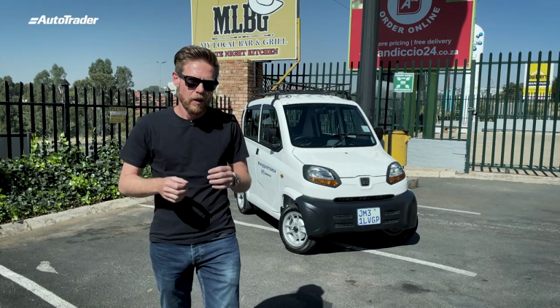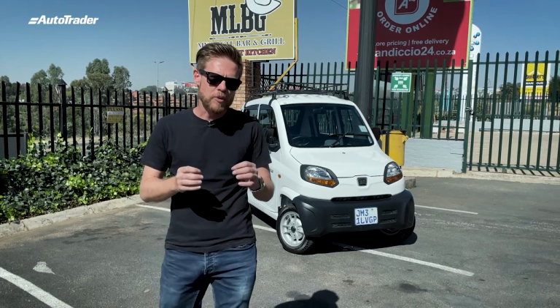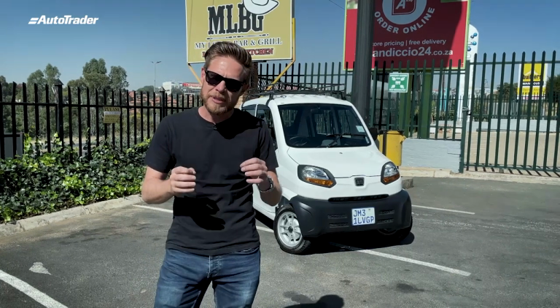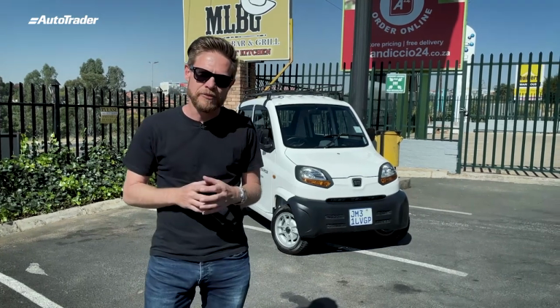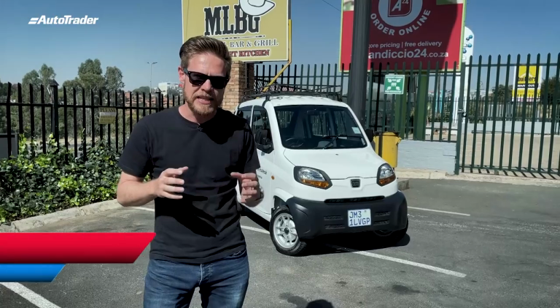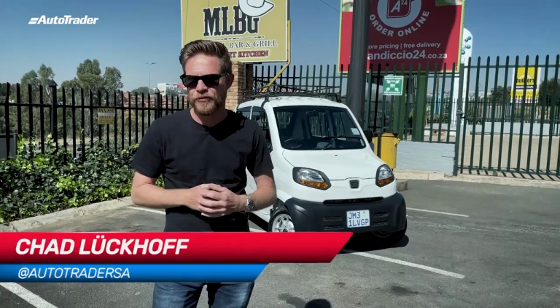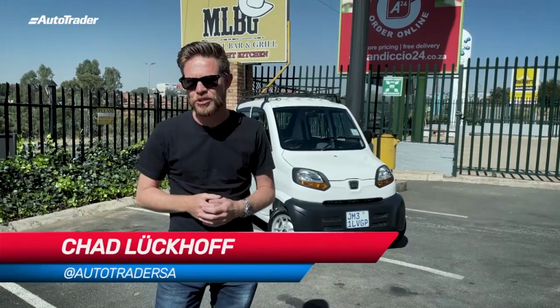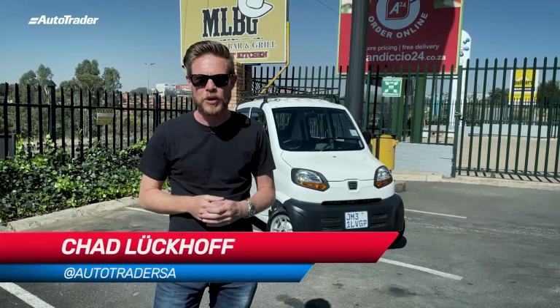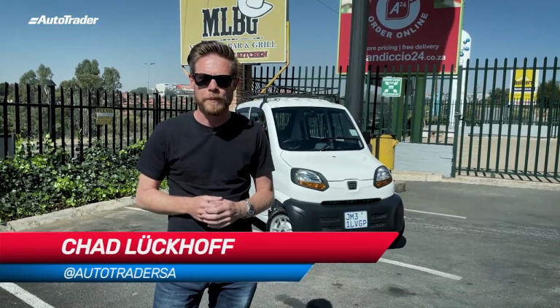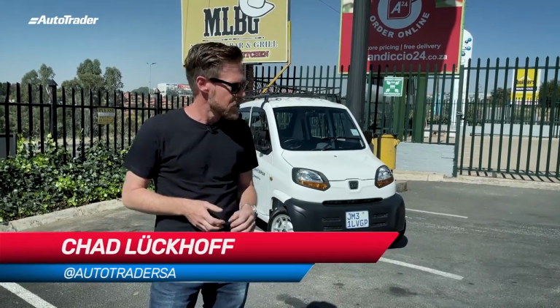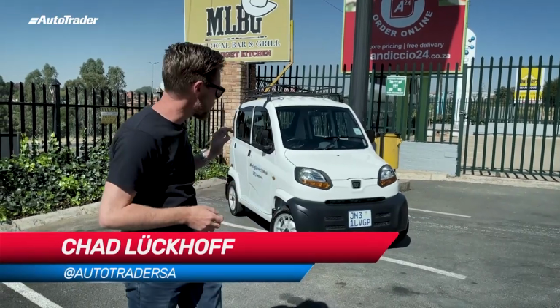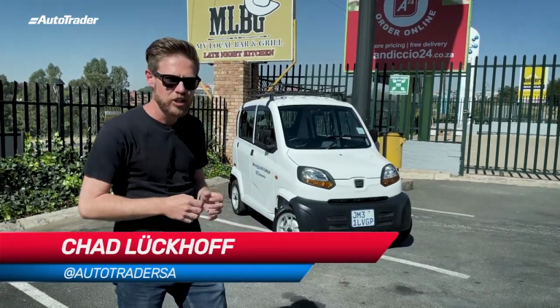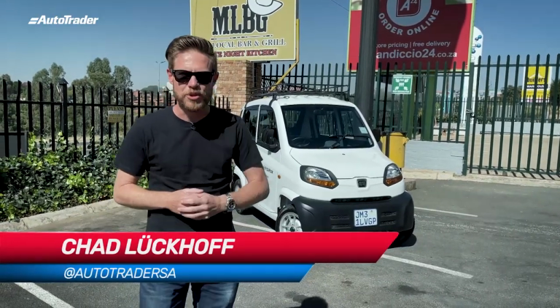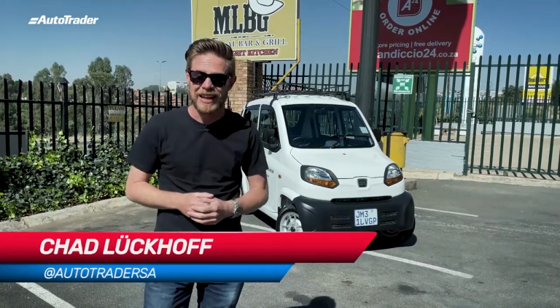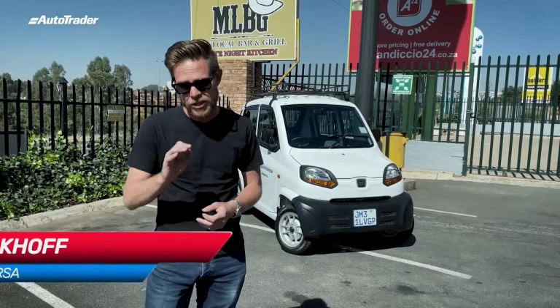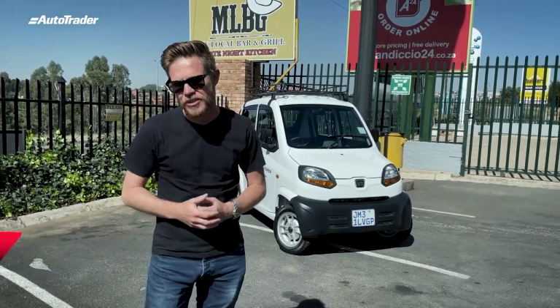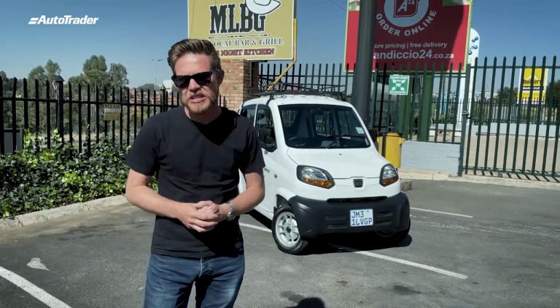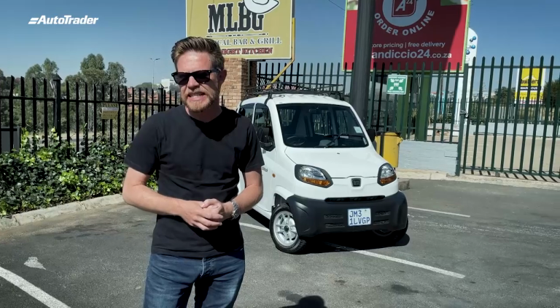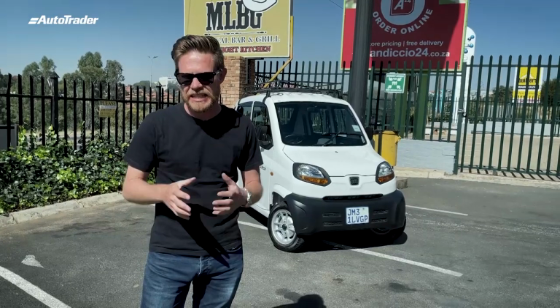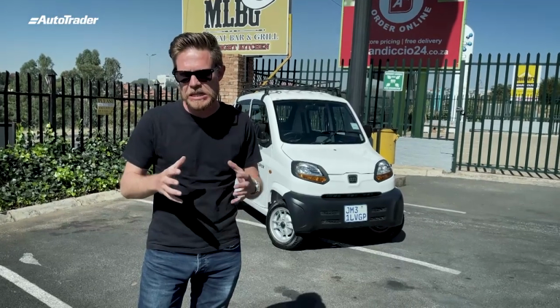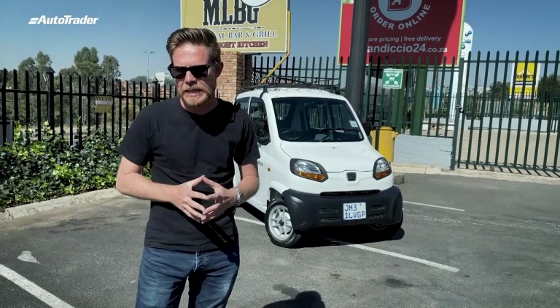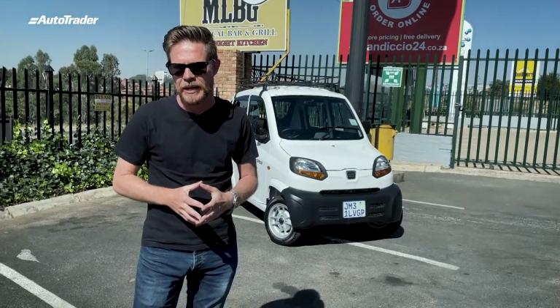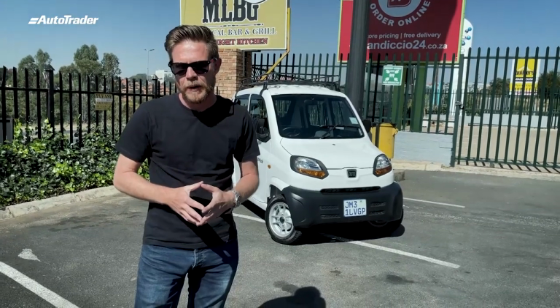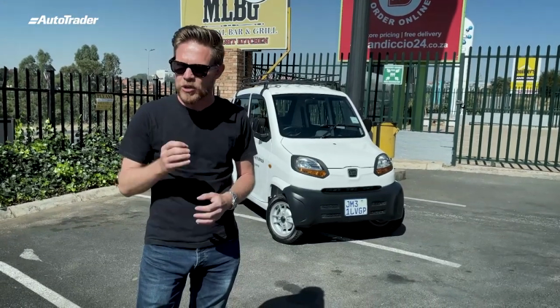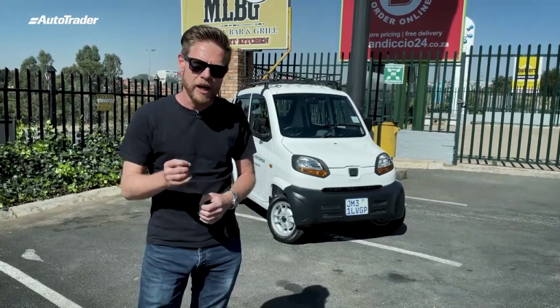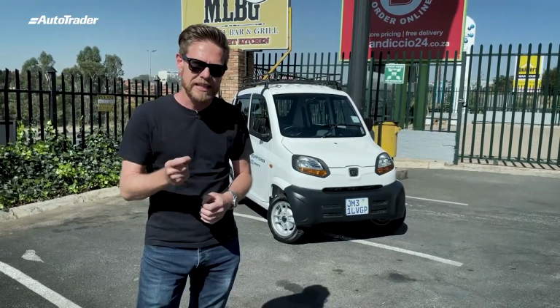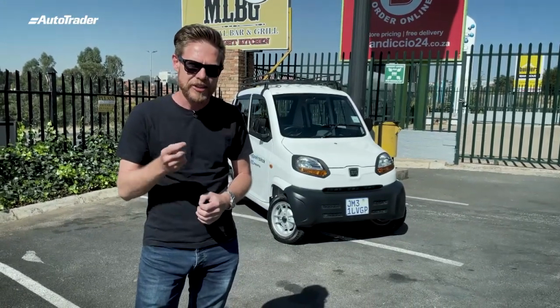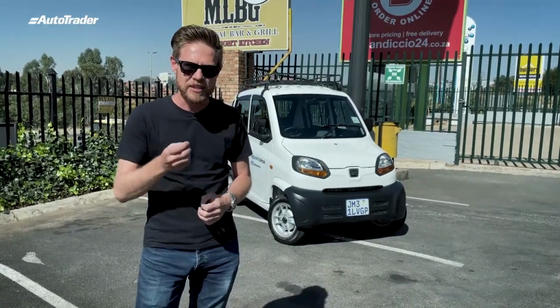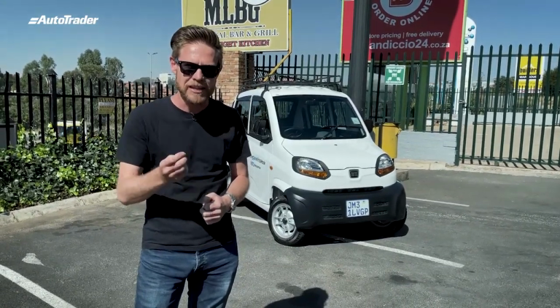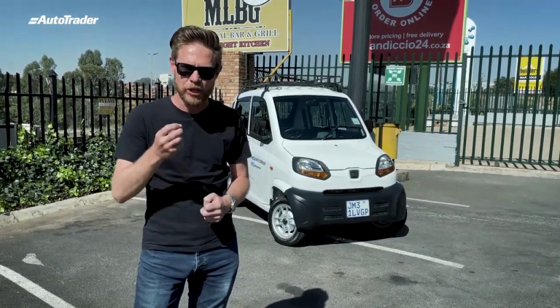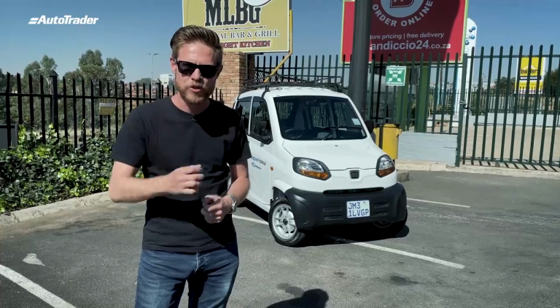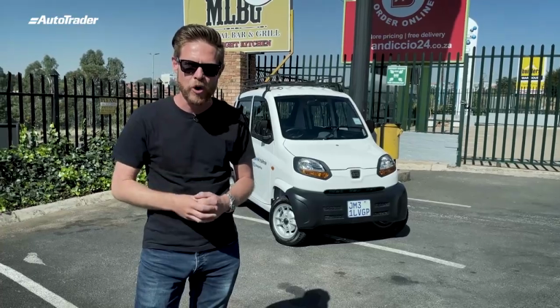Welcome to what I believe is India's first supercar, the Bajaj Qt. Only 217cc in a single cylinder, but I'm going to talk to you about why I think this has the makings of a great supercar.